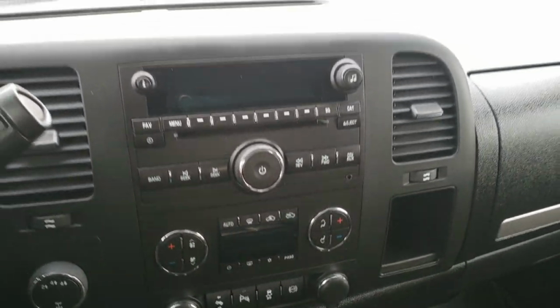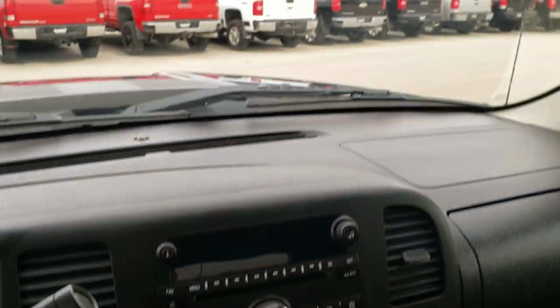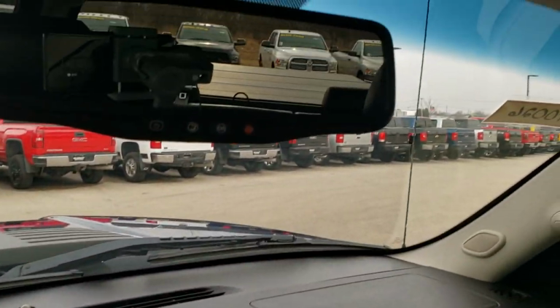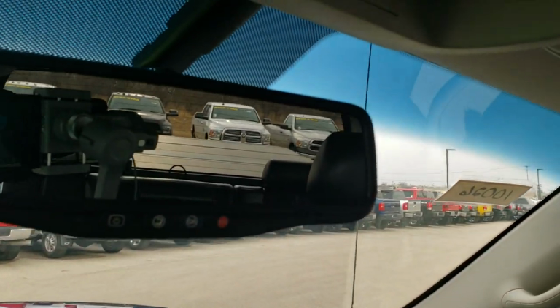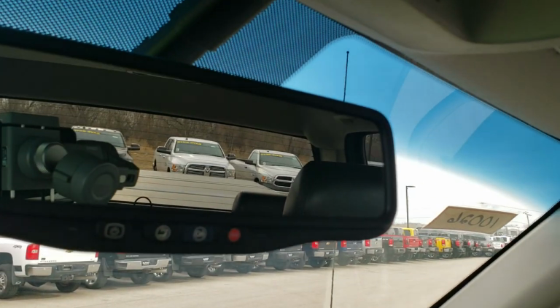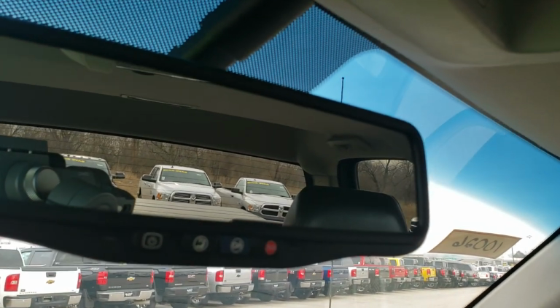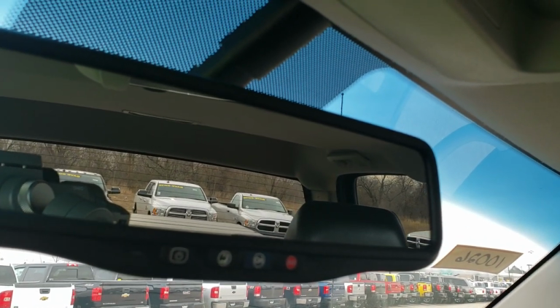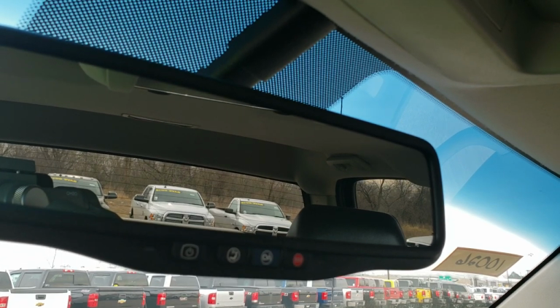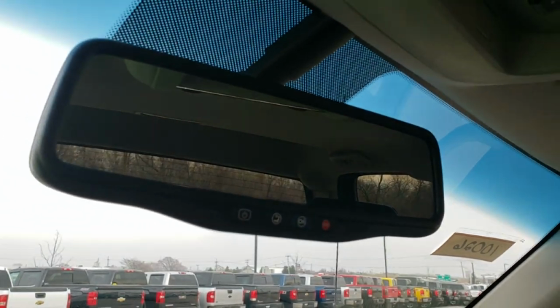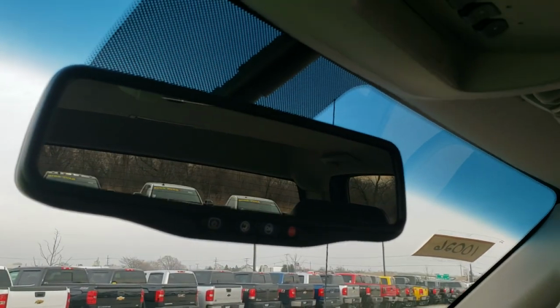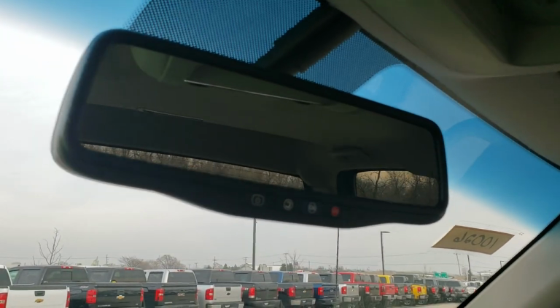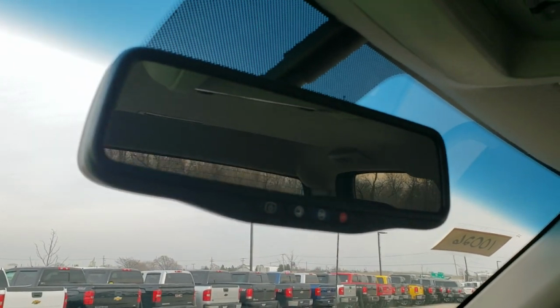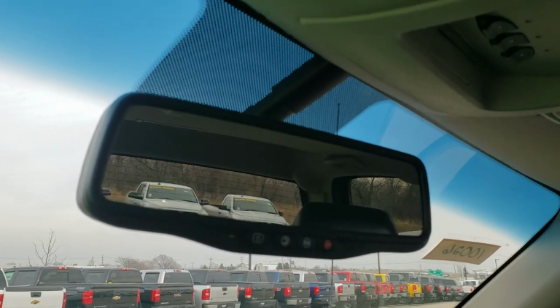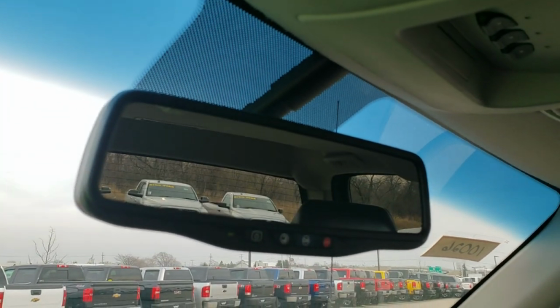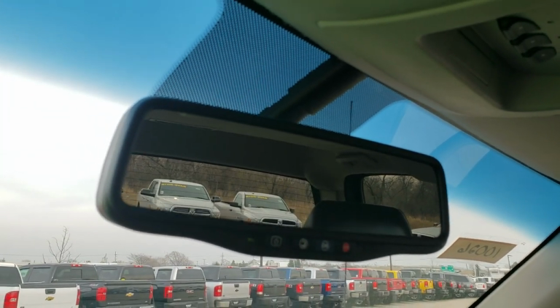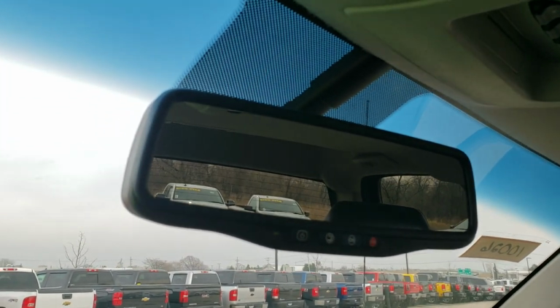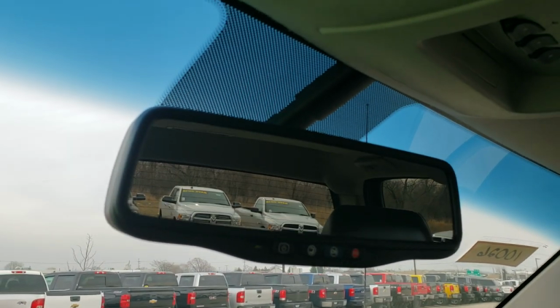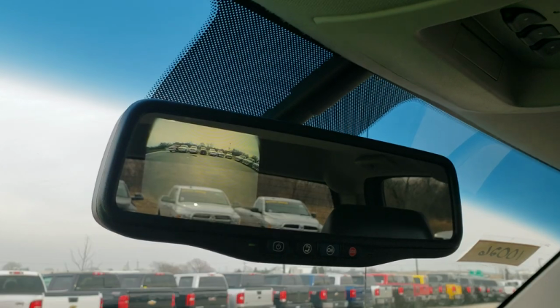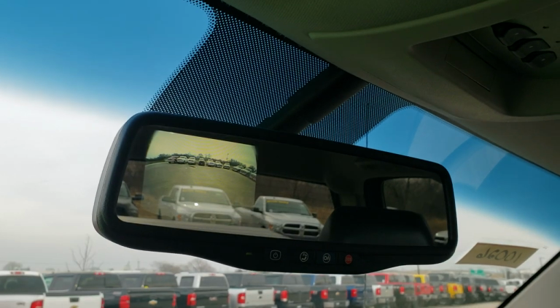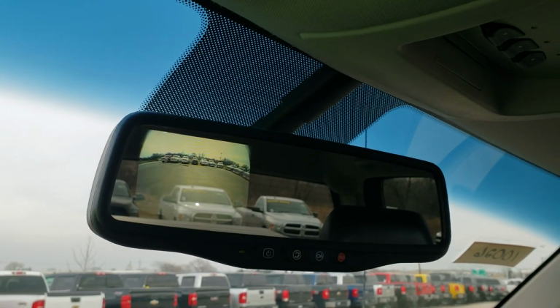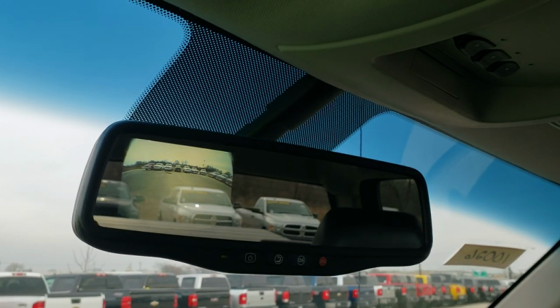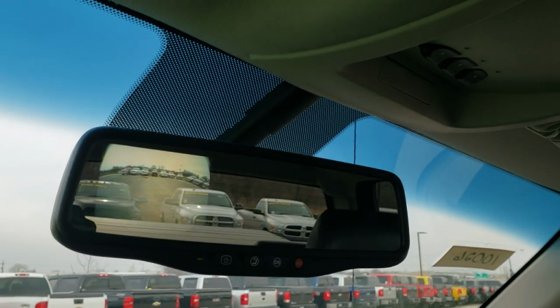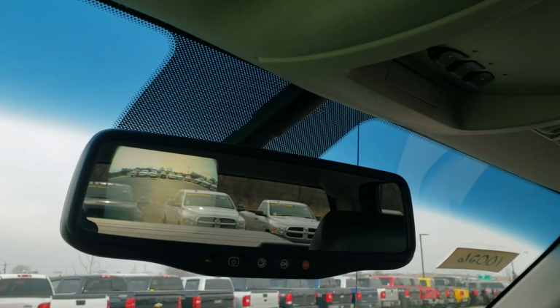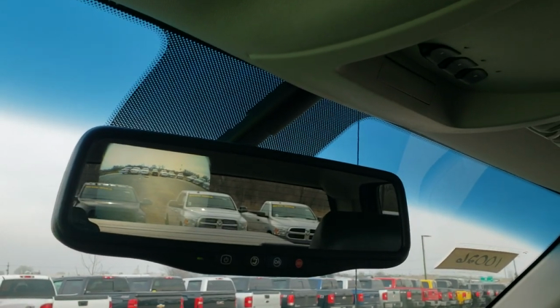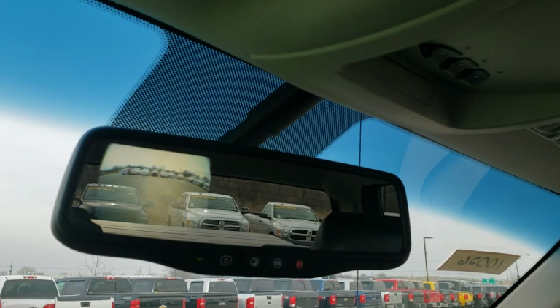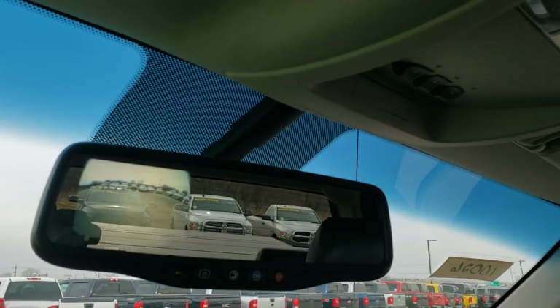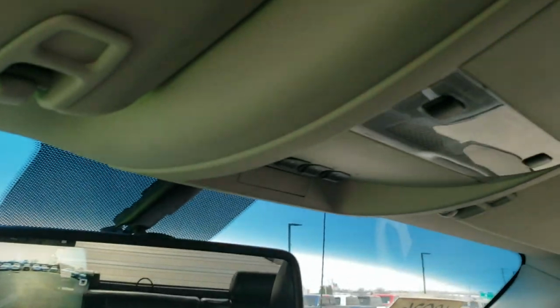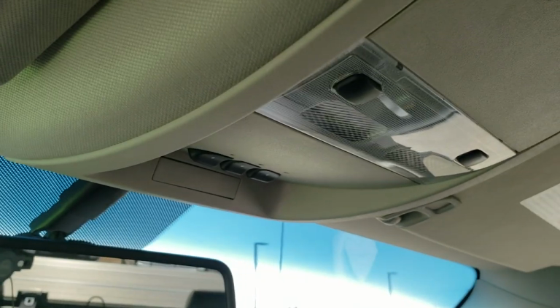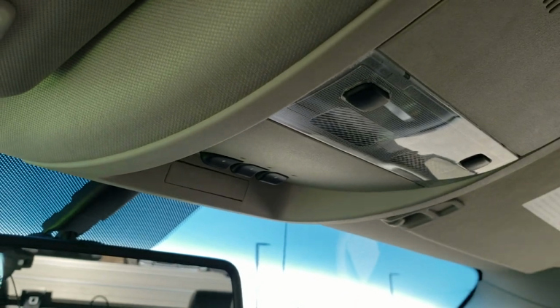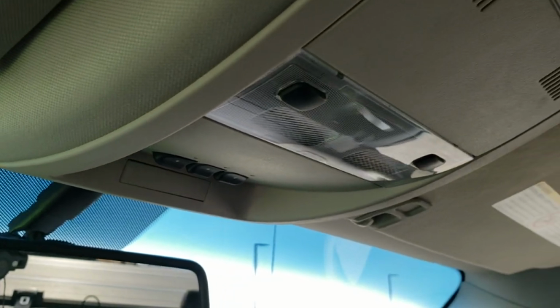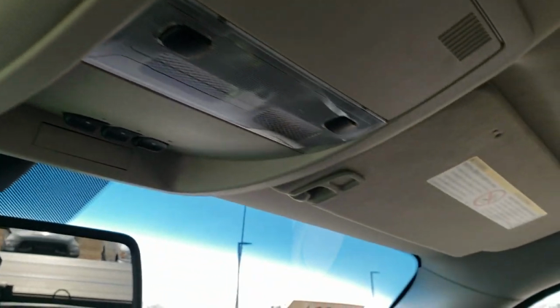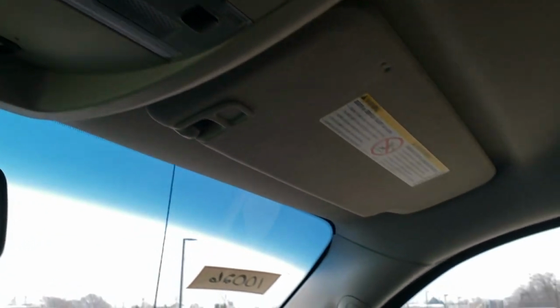Up here you have your OnStar, and this is also where your backup camera display shows up. I'll get her started here — pretty low on fuel so we're going to be putting some diesel in right after the video. It also has the HomeLink buttons and your map lights.